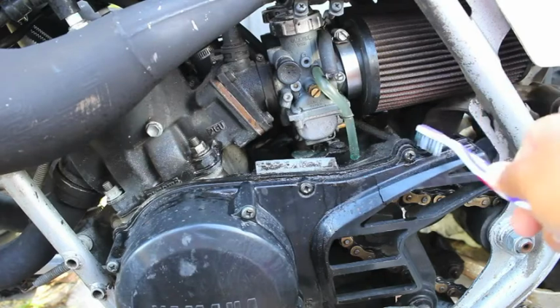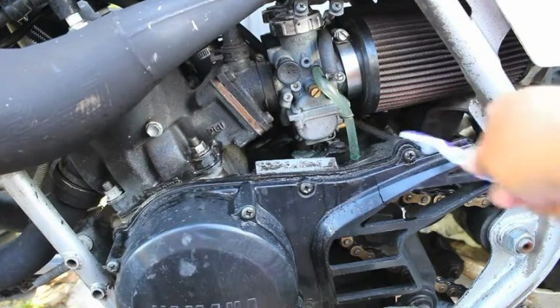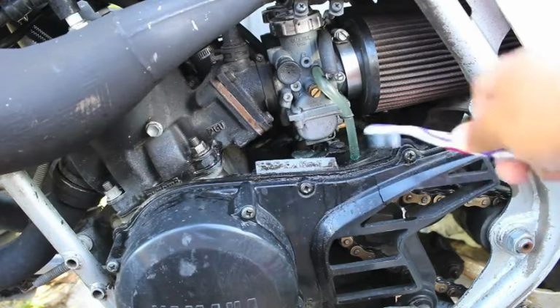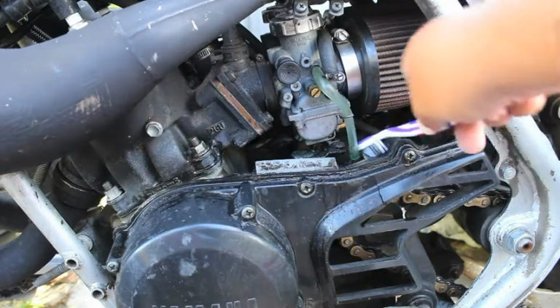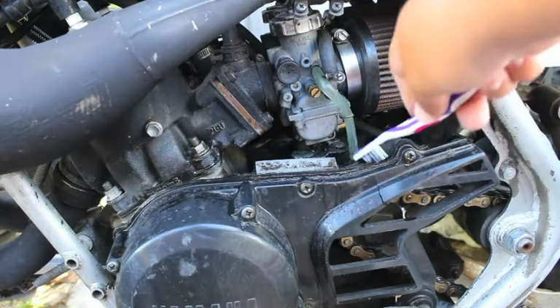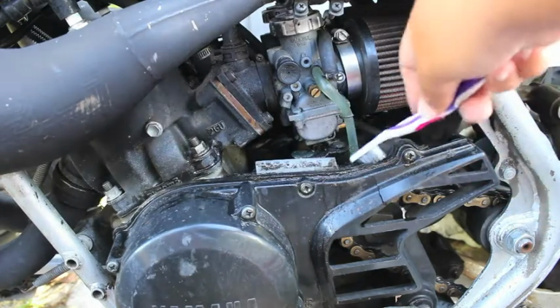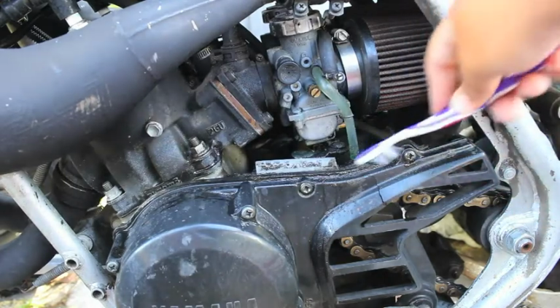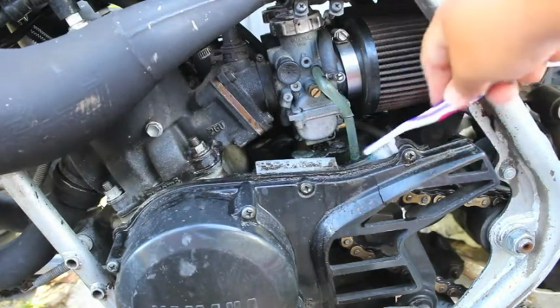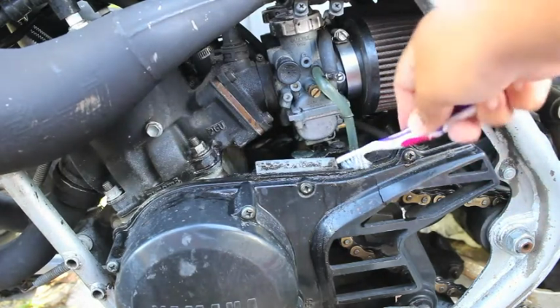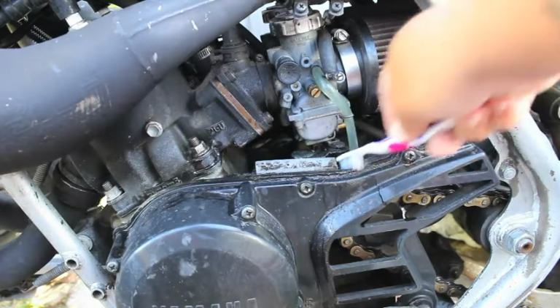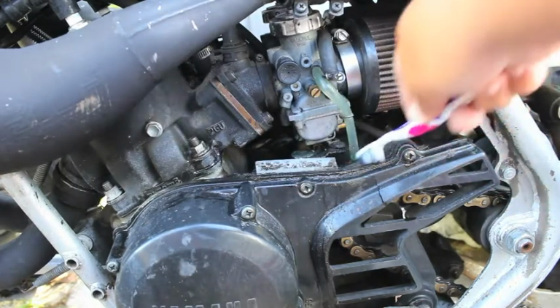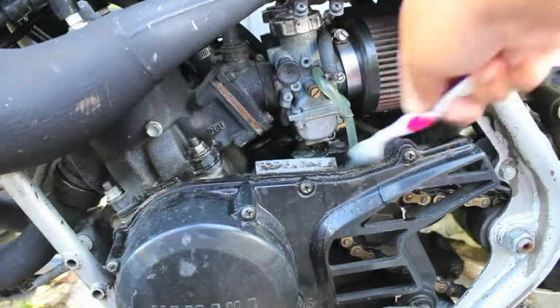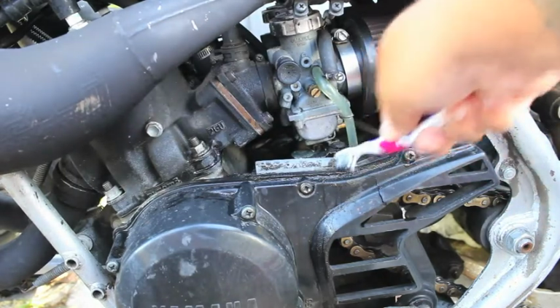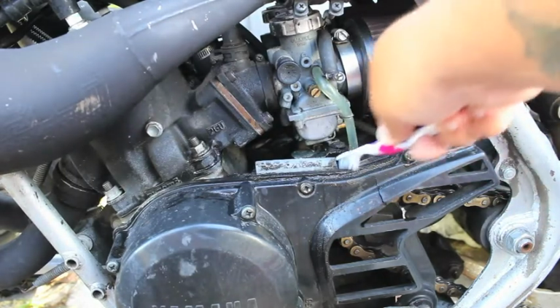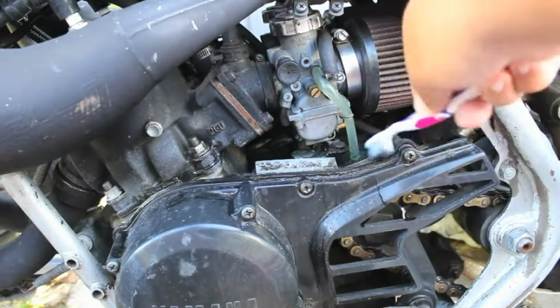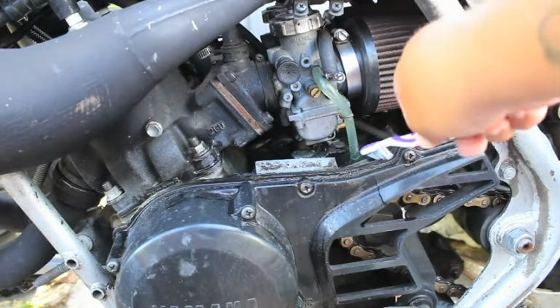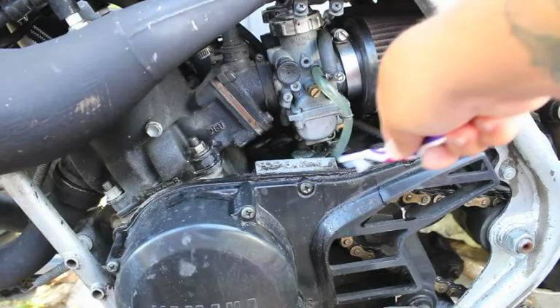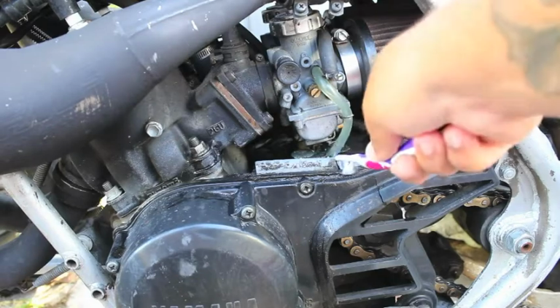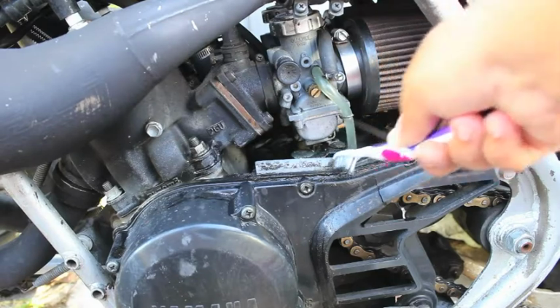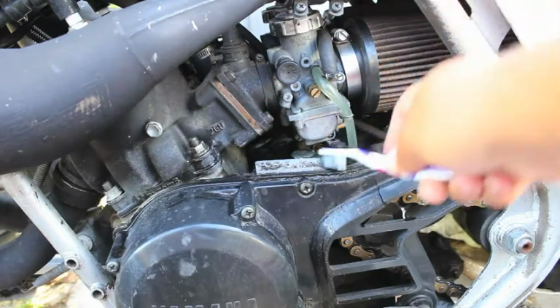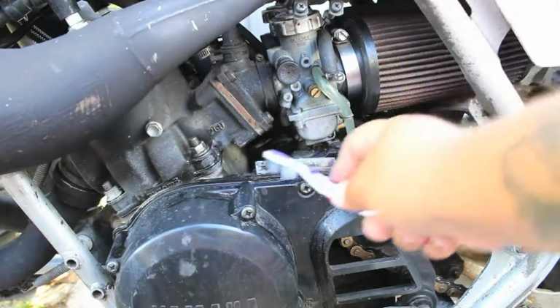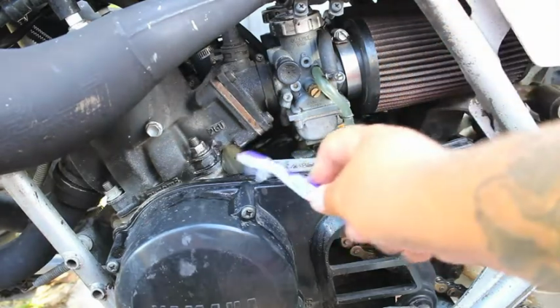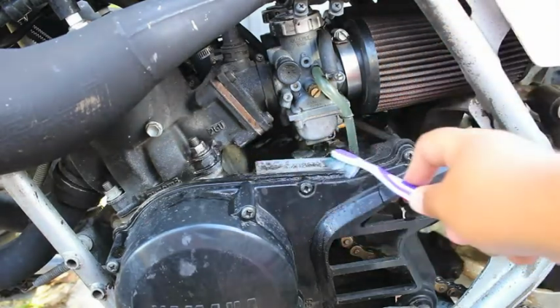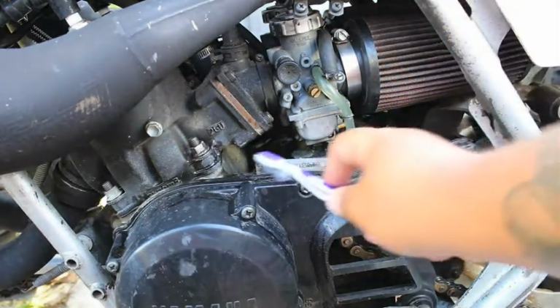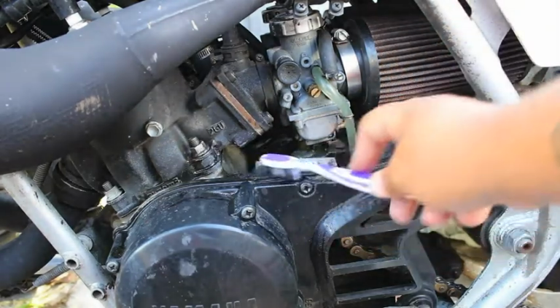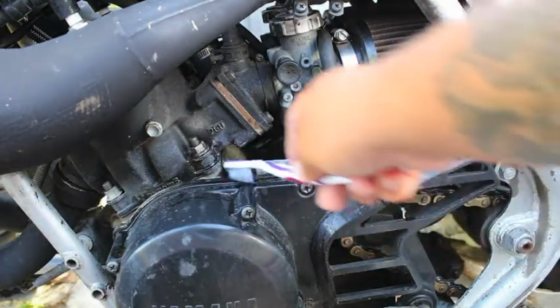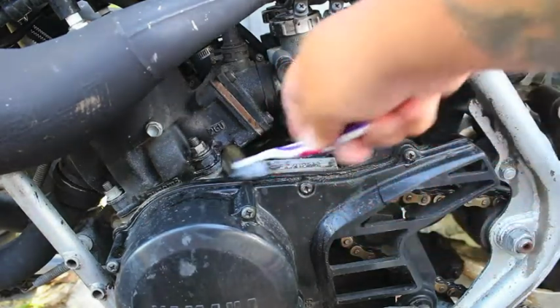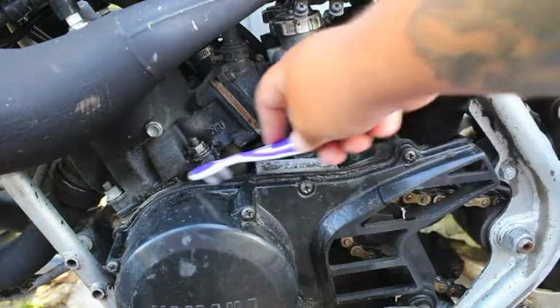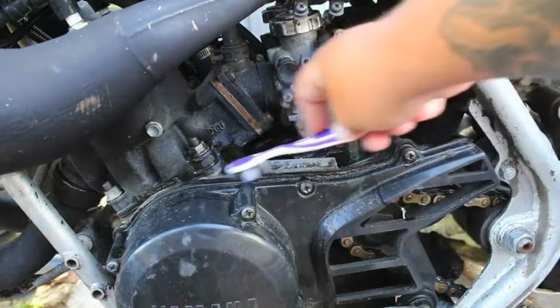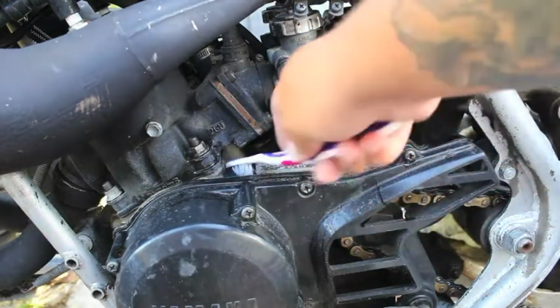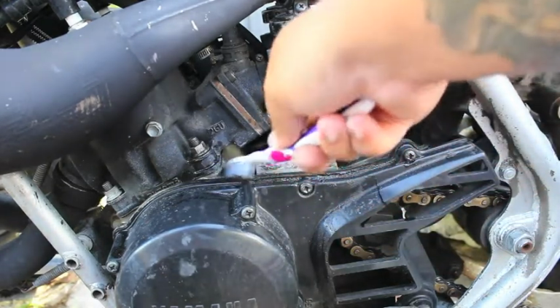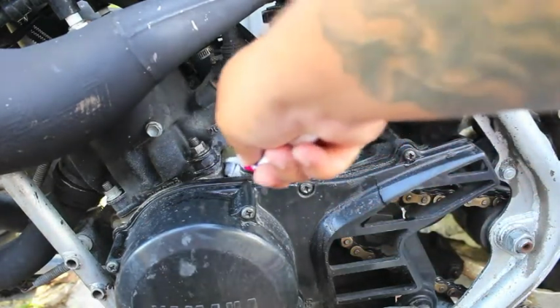Because, you know, if you got a two-stroke, all that oil gets all over your bike.